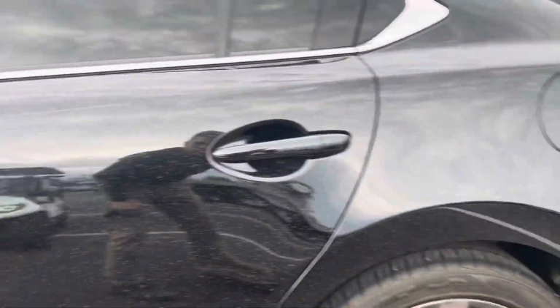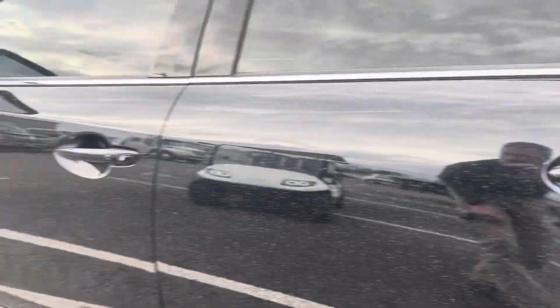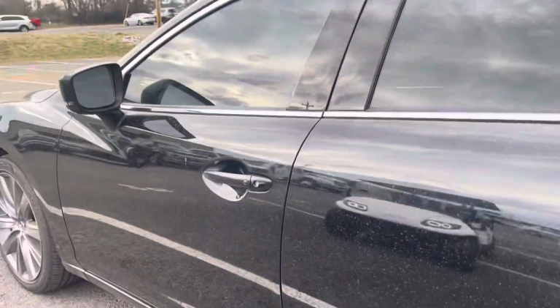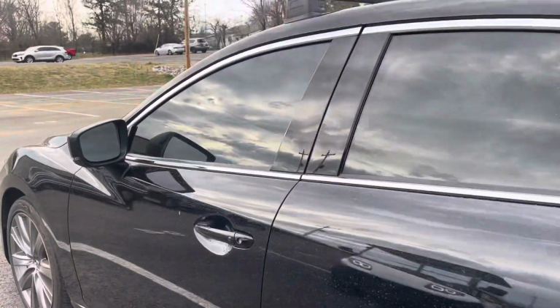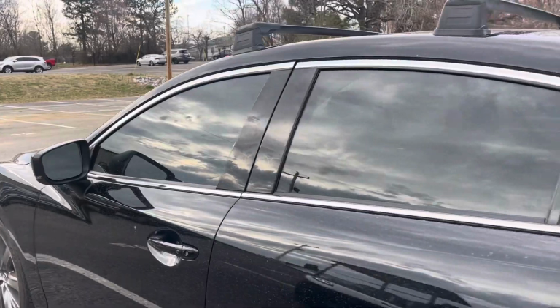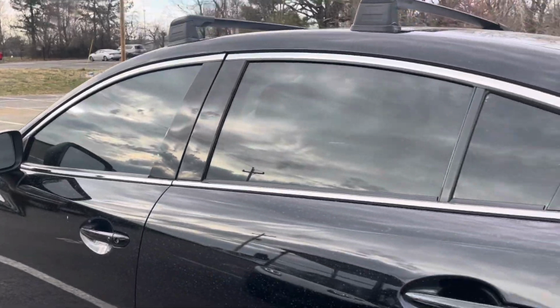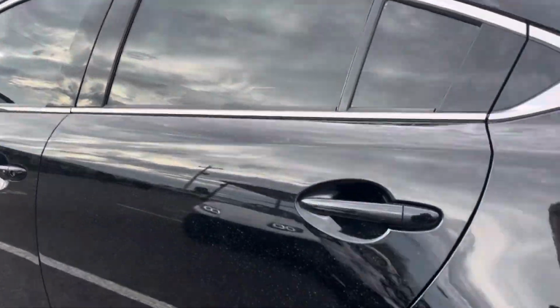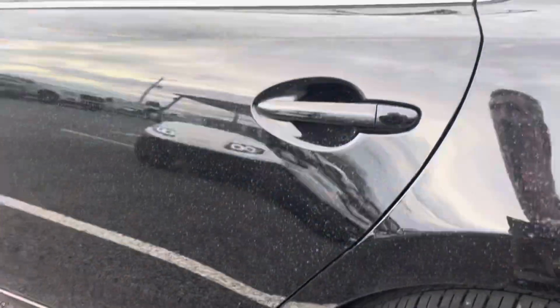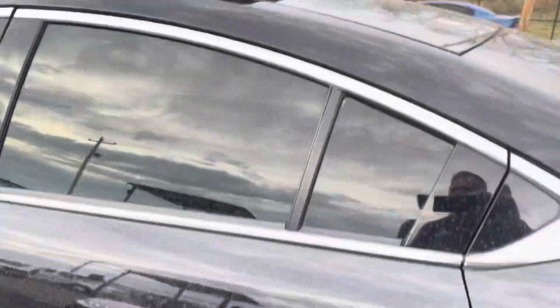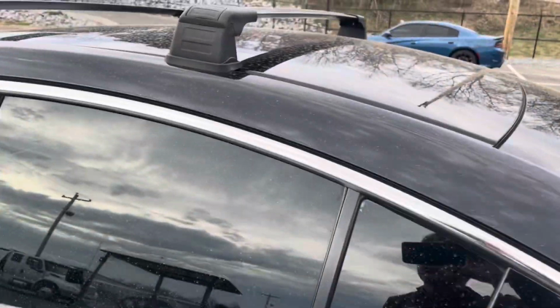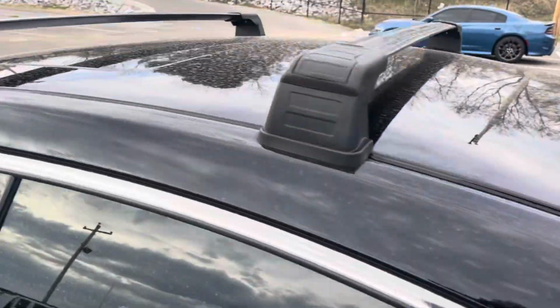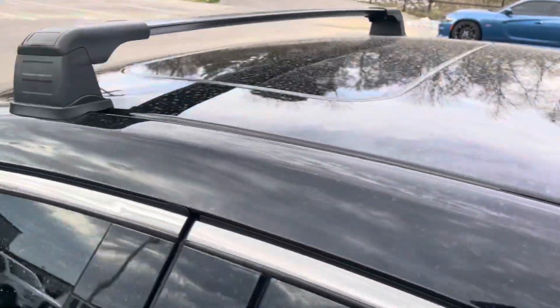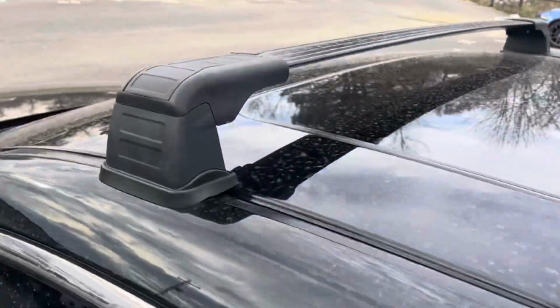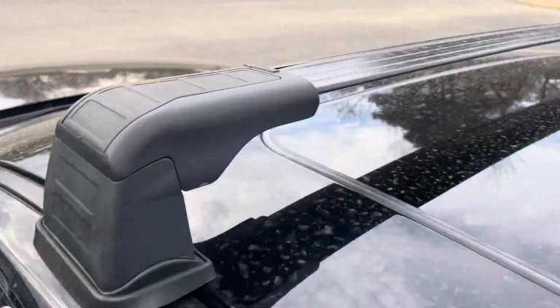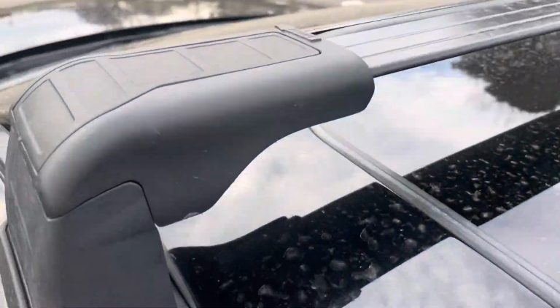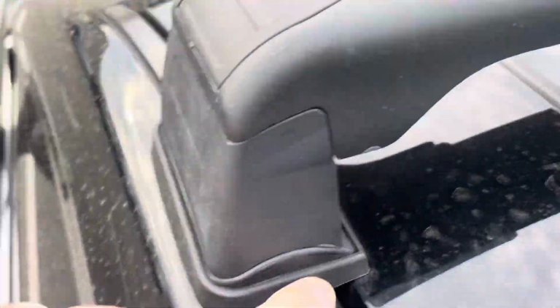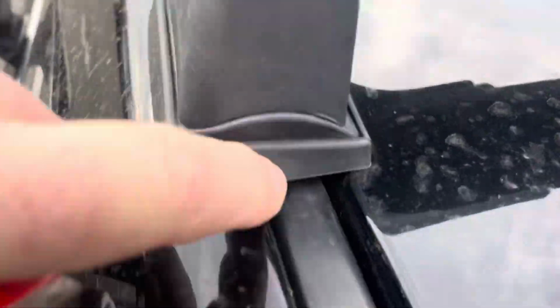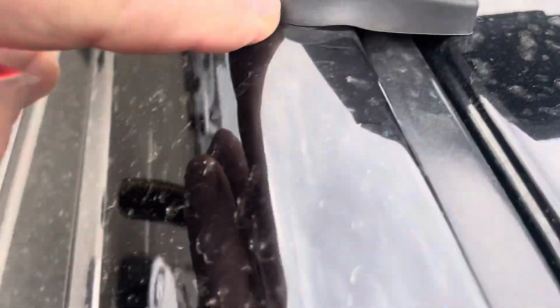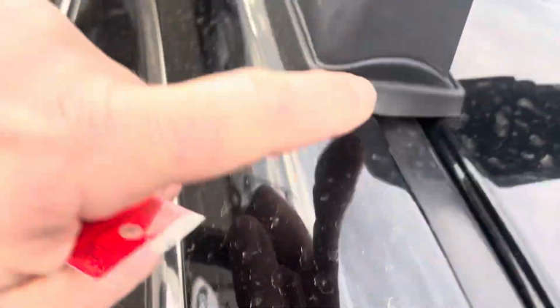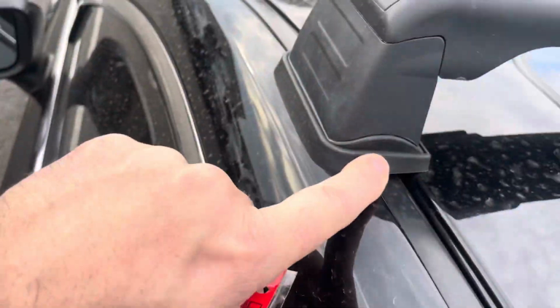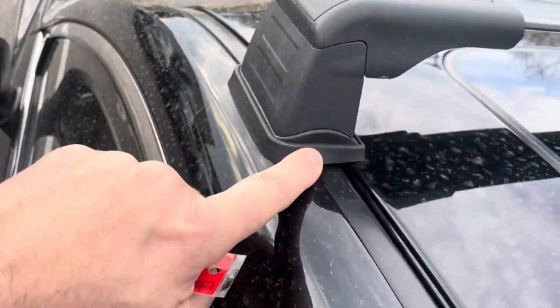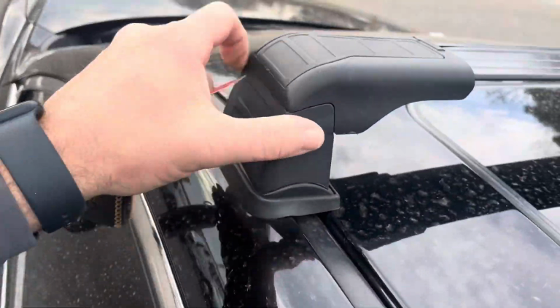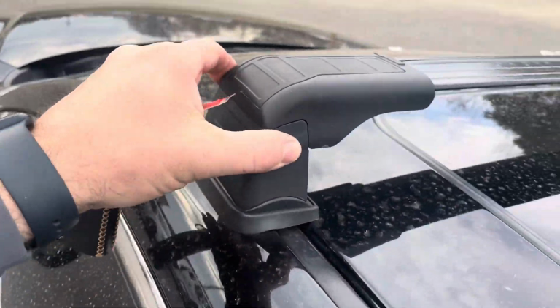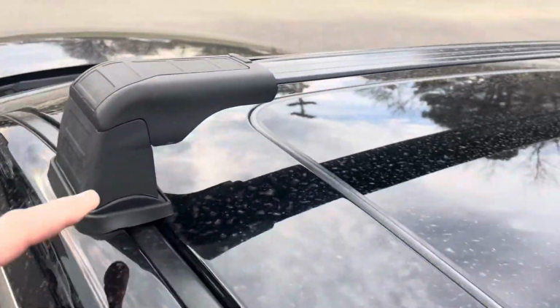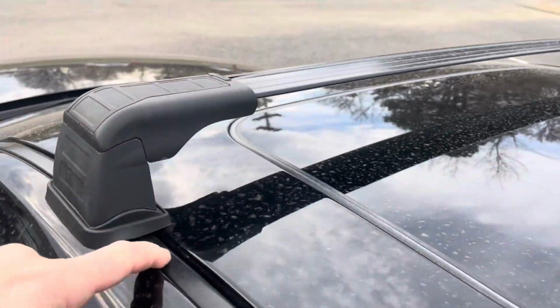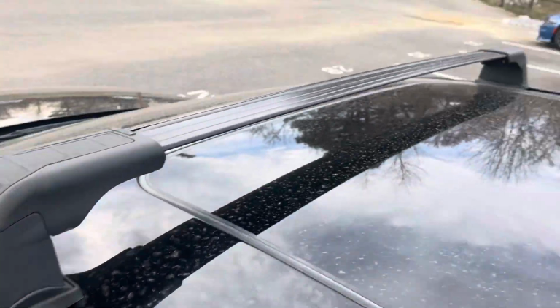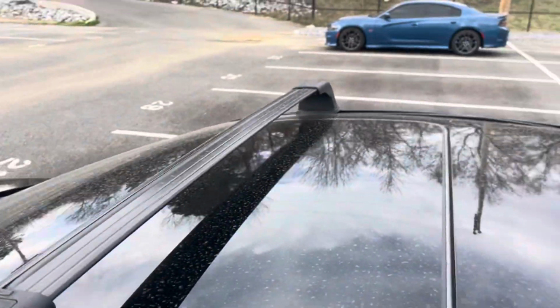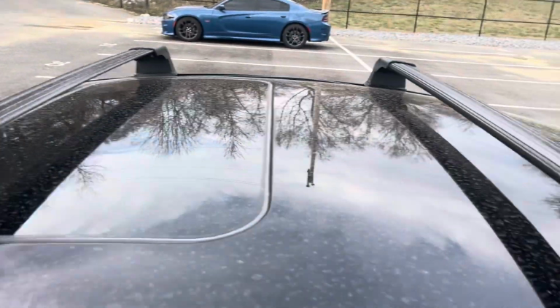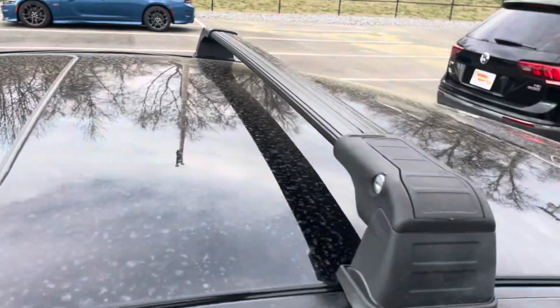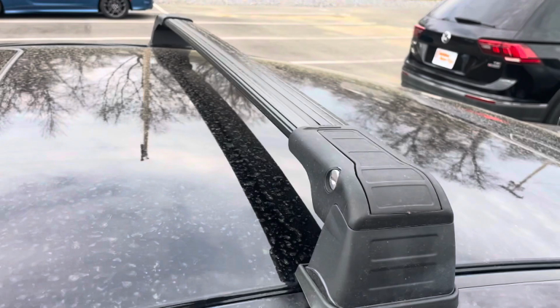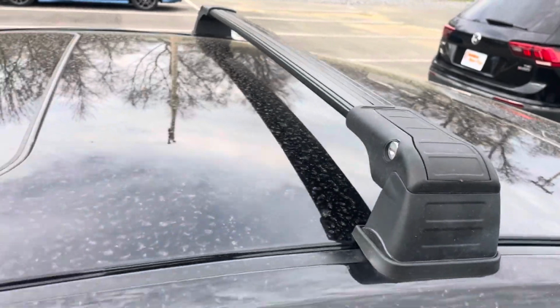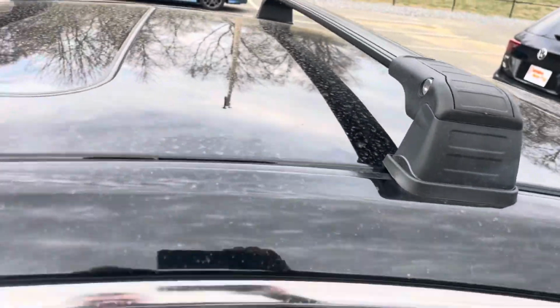No major scratches, tinted windows. The roof rack, as we spoke about earlier — that fits in those factory channels, so there's no drilling, nothing weird there. Those will come right off if you want to take them off.